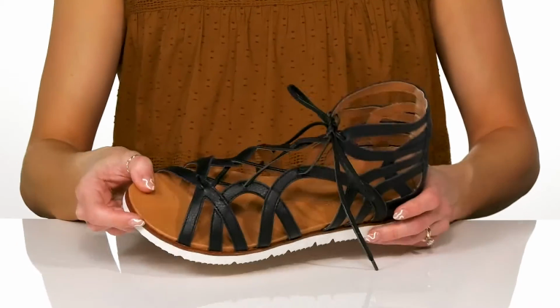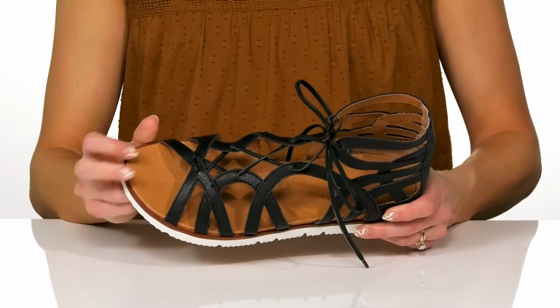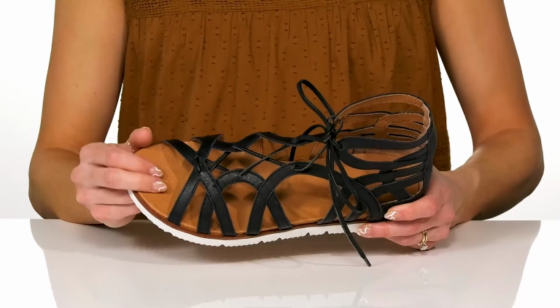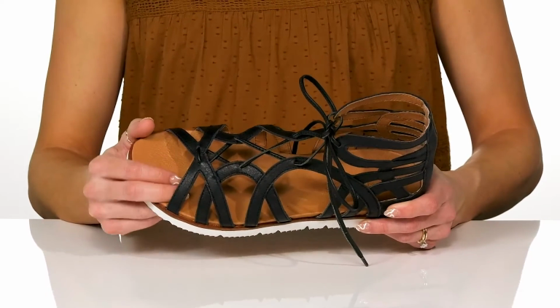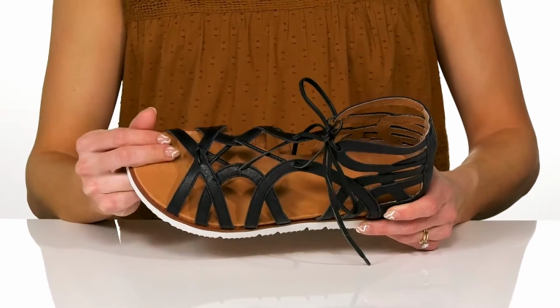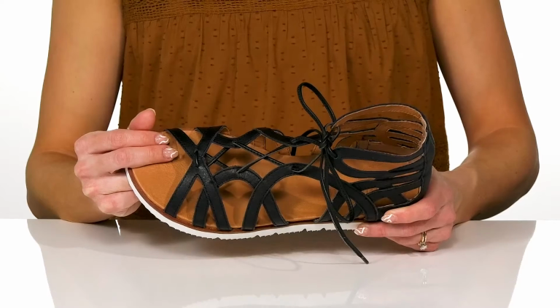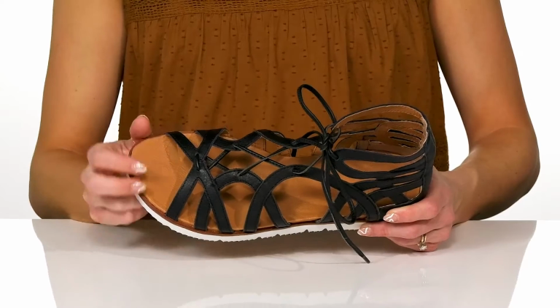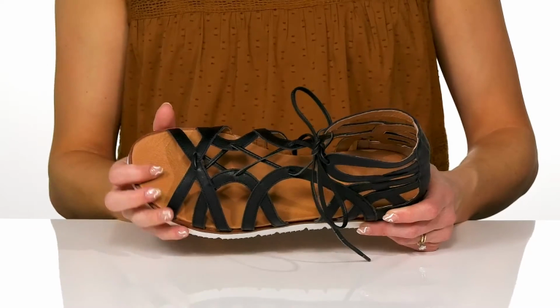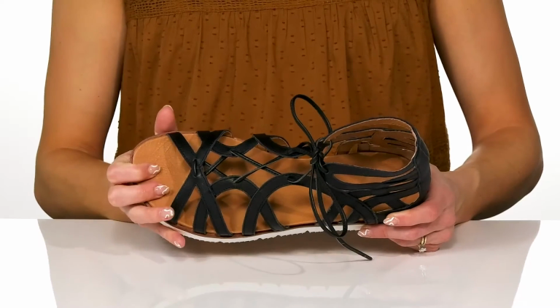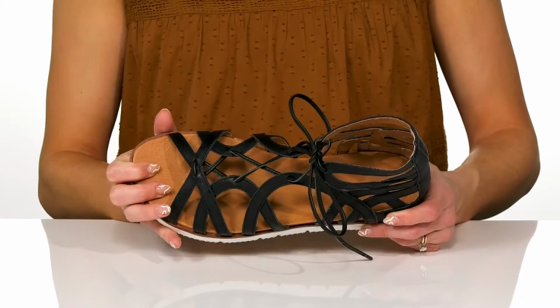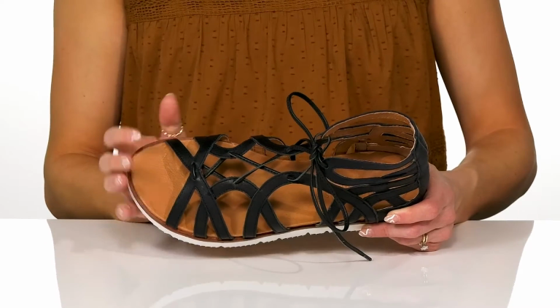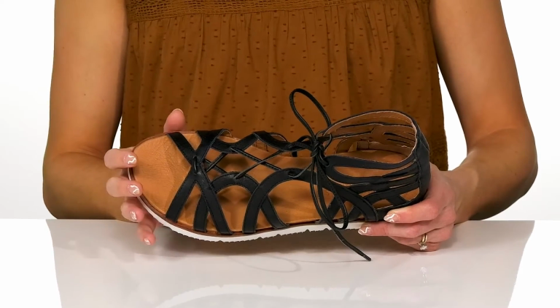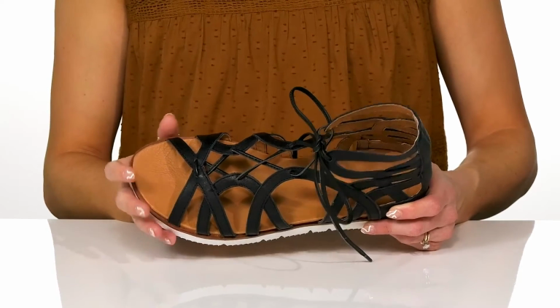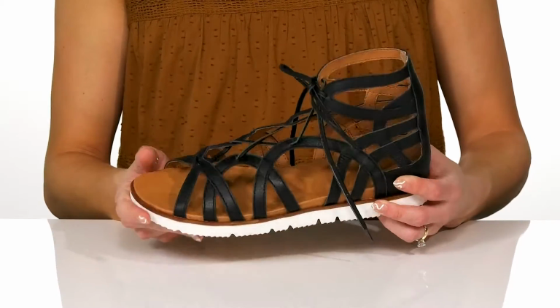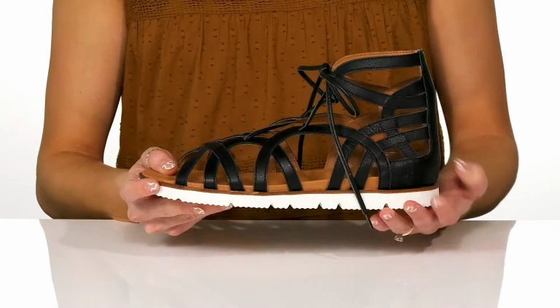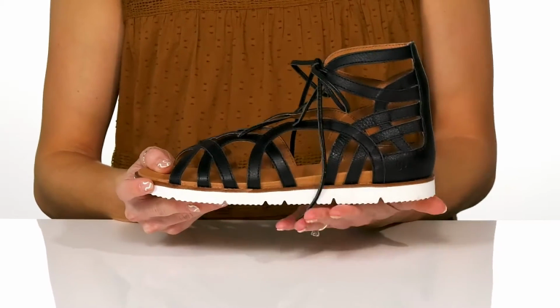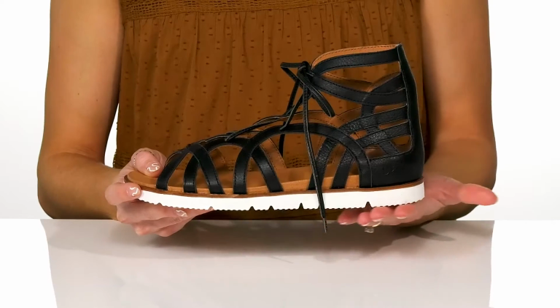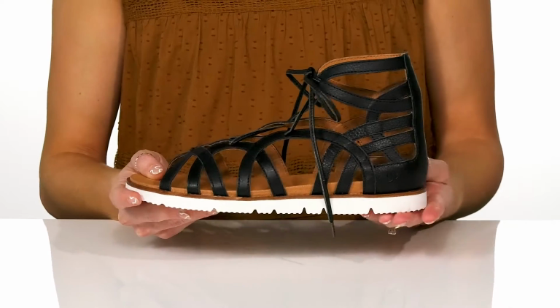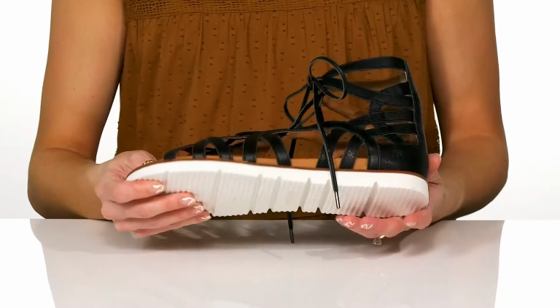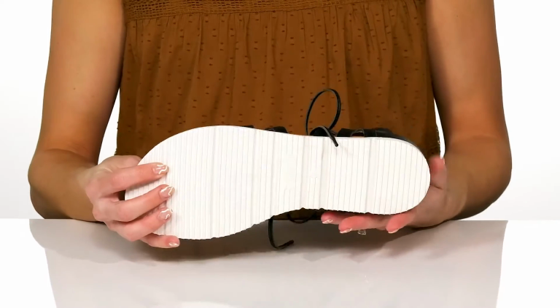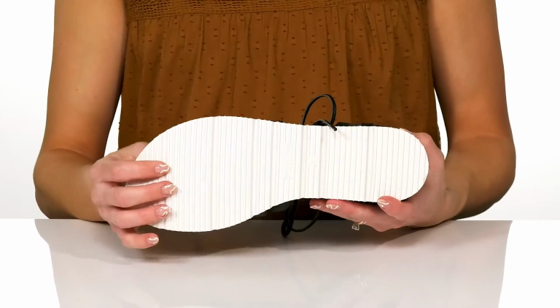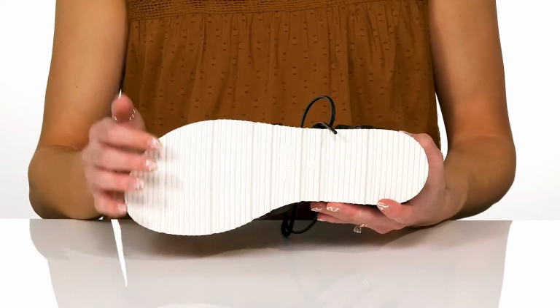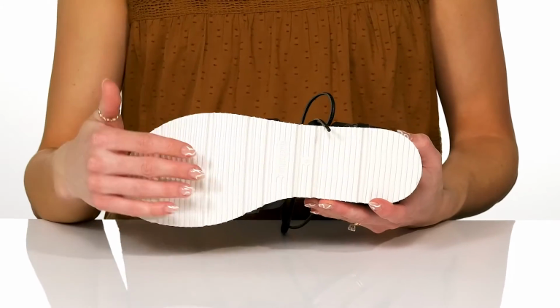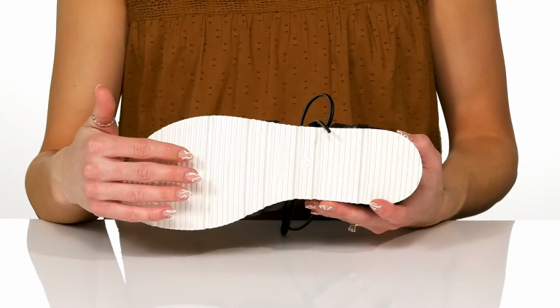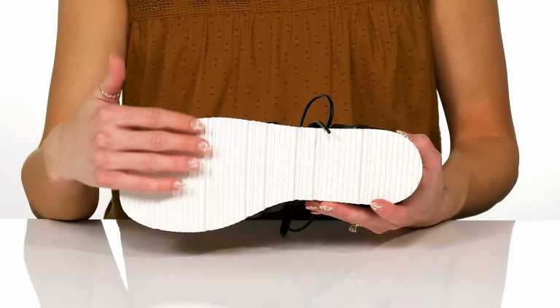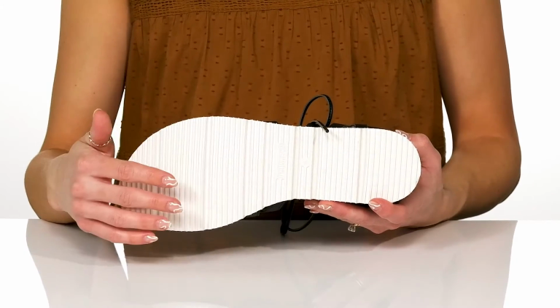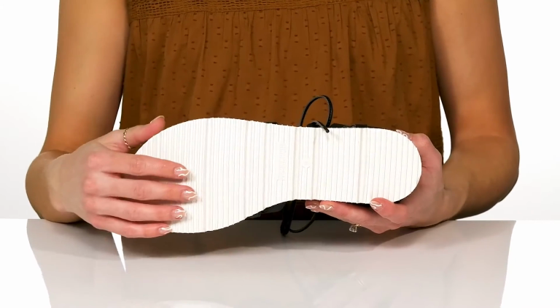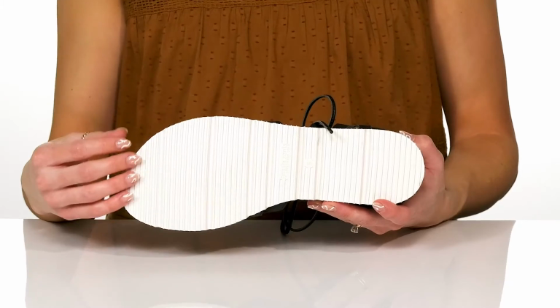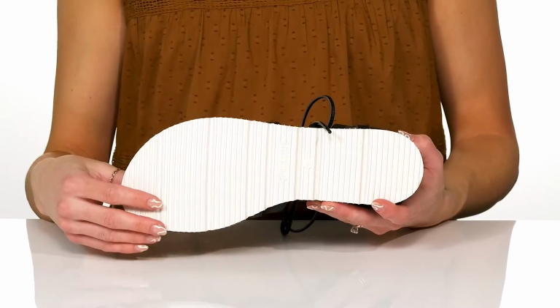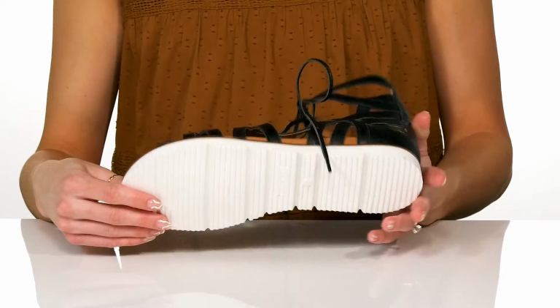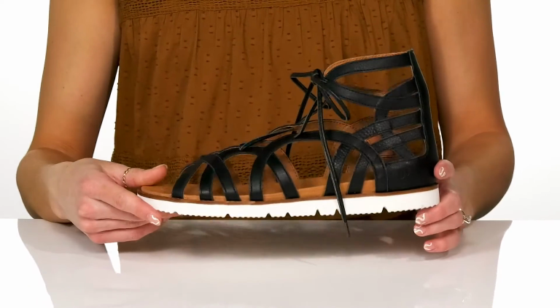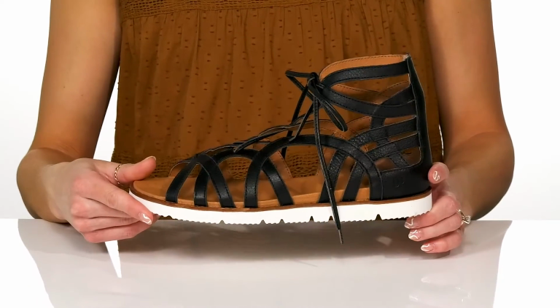These do have a really soft lining and footbed inside, and they do have some cushioning to give you a comfortable ride. There is a casual midsole, and underneath there is a grooved outsole that is man-made to help with a little traction under your feet.